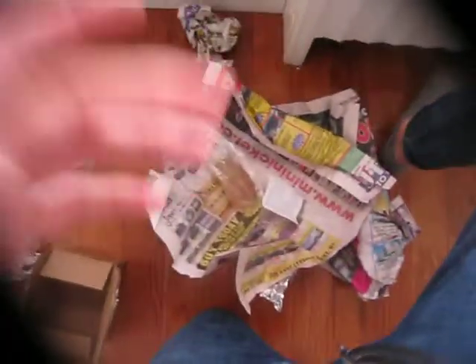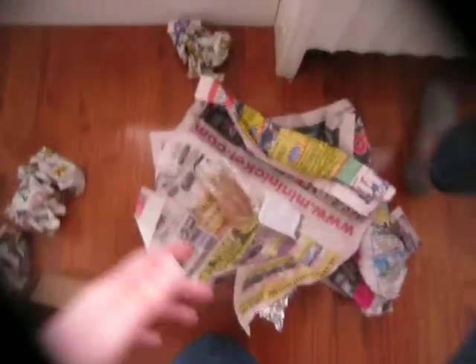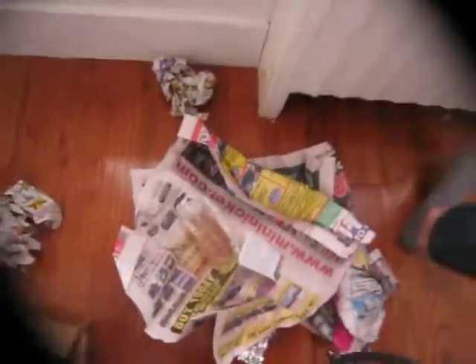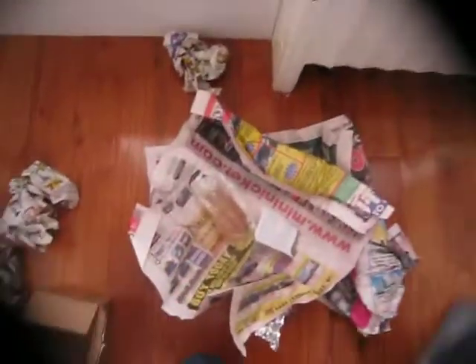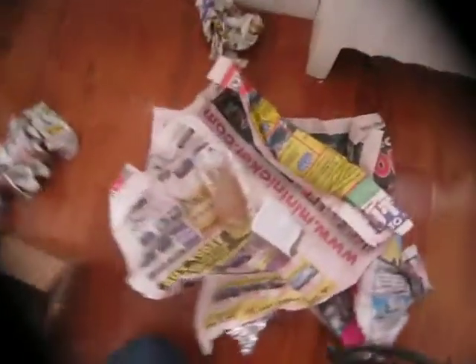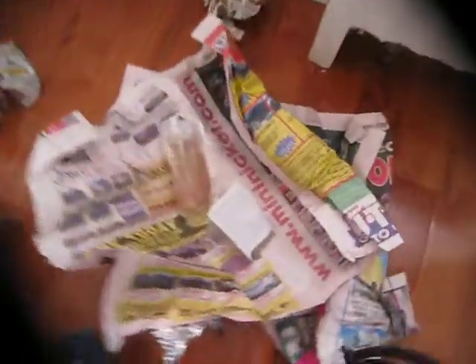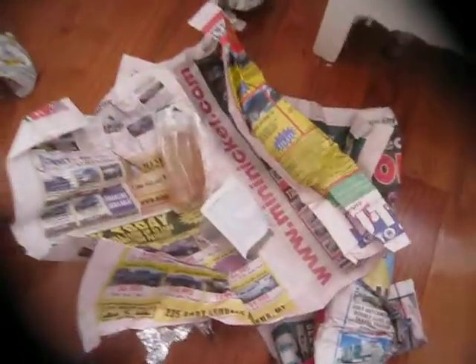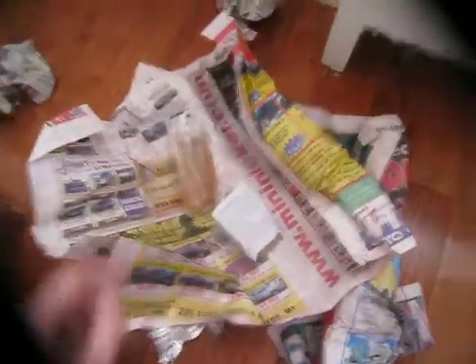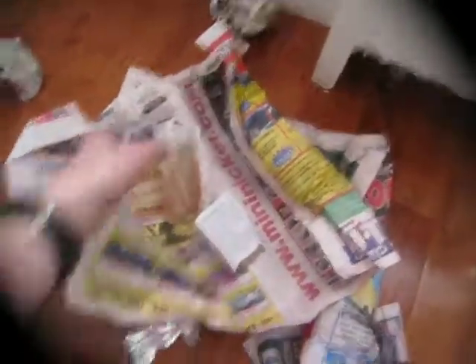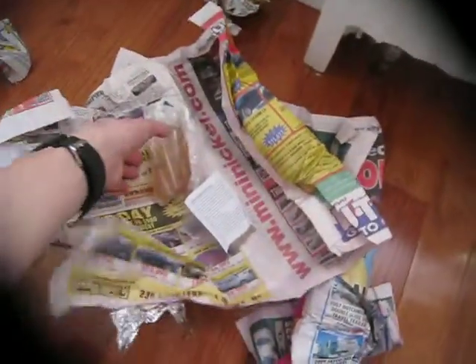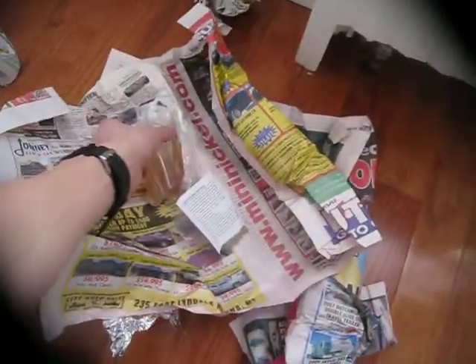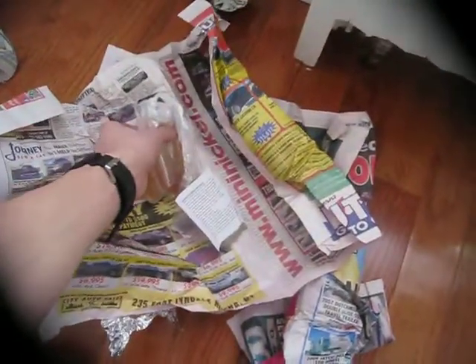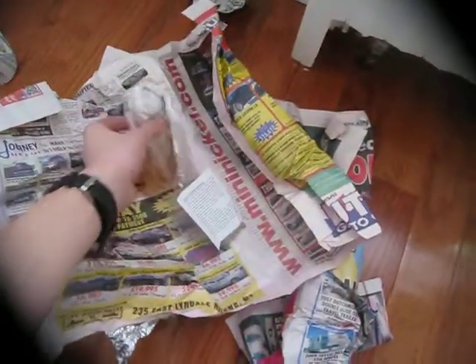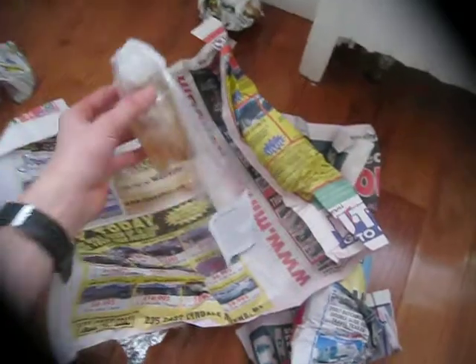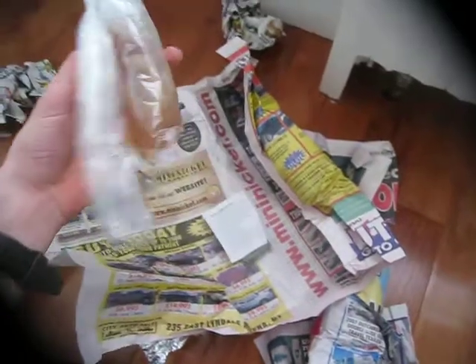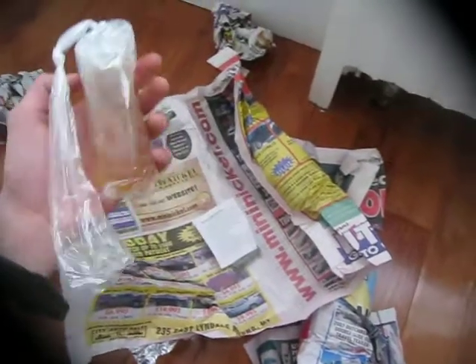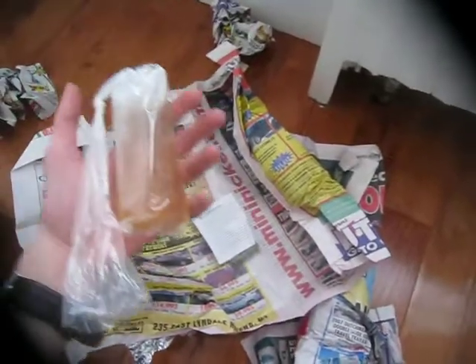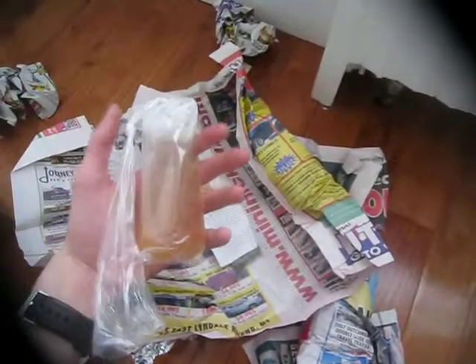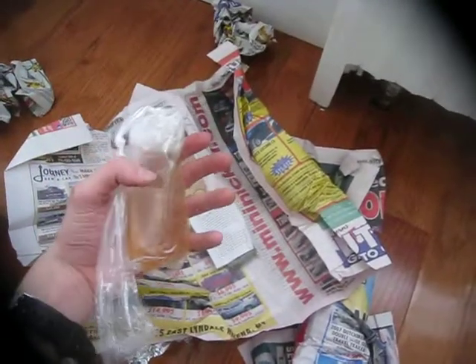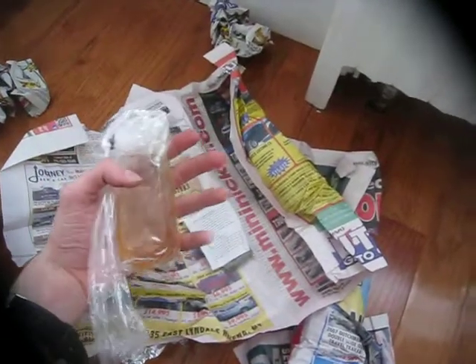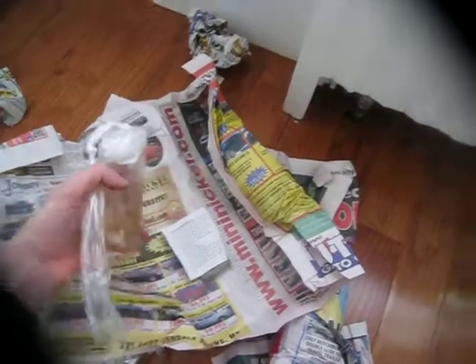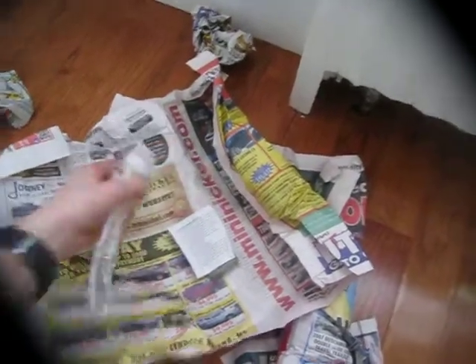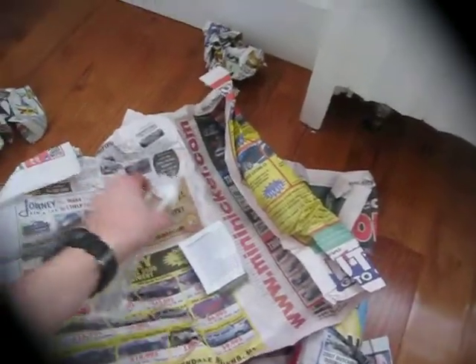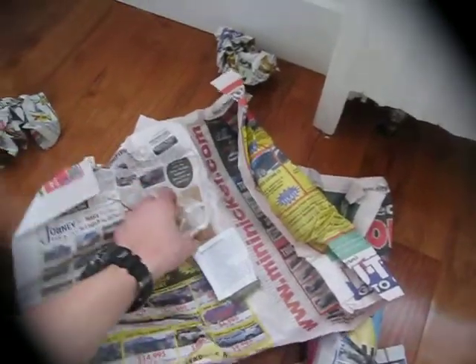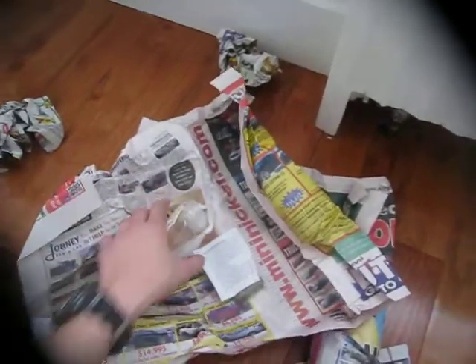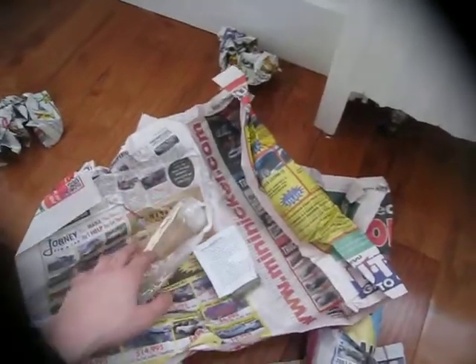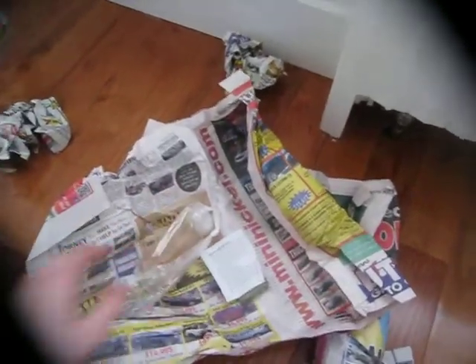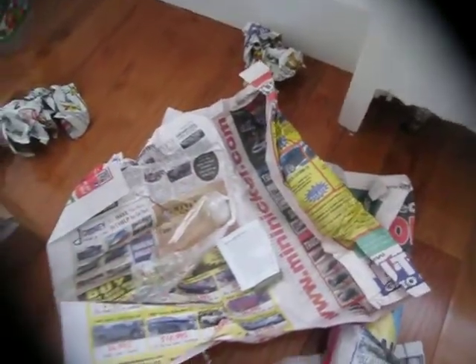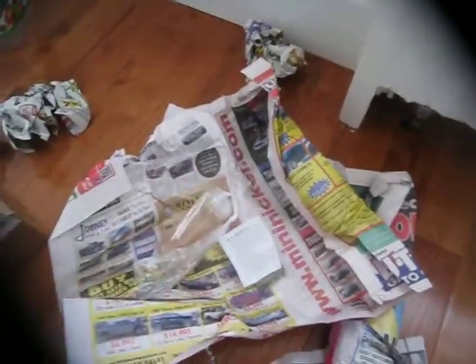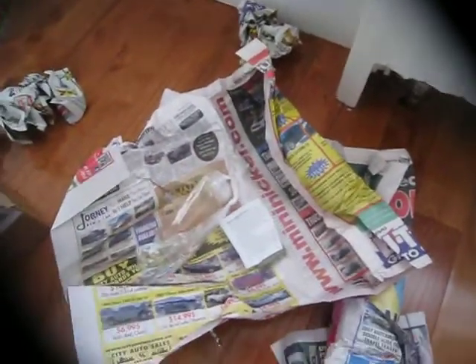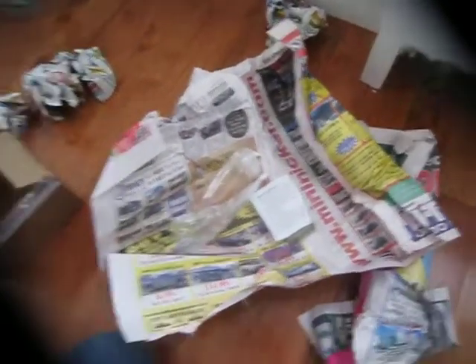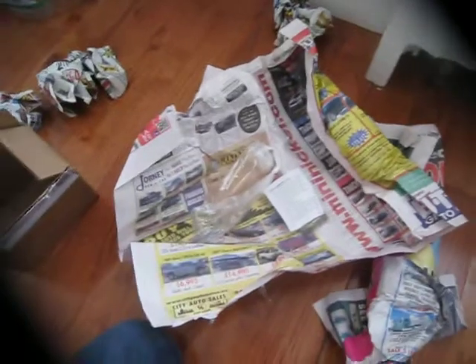If you ever want to buy Daphnia, as I said in the beginning, I'm going to put a link in the description below — you should buy them from here because I'm really satisfied.